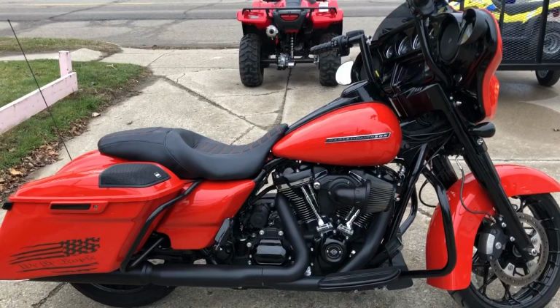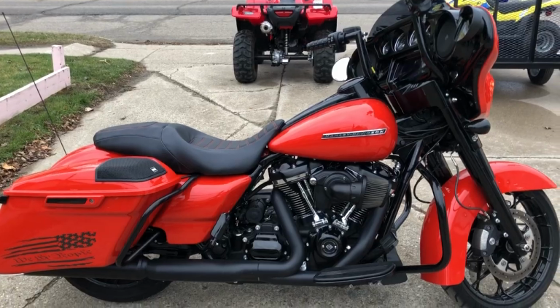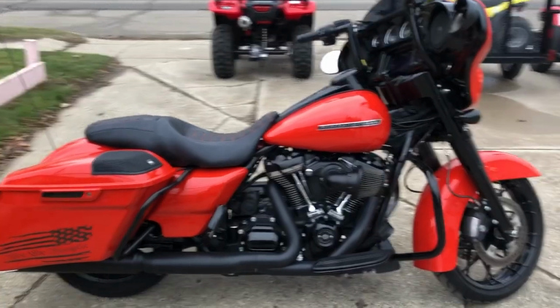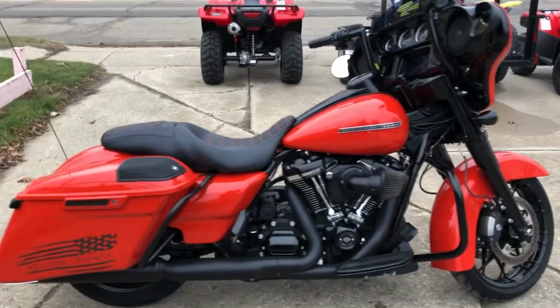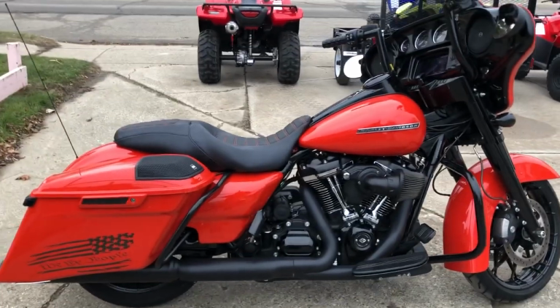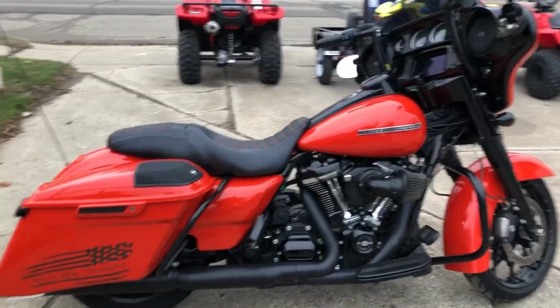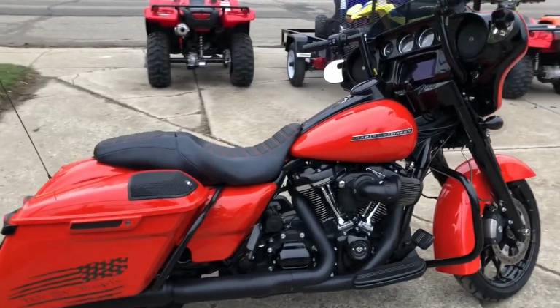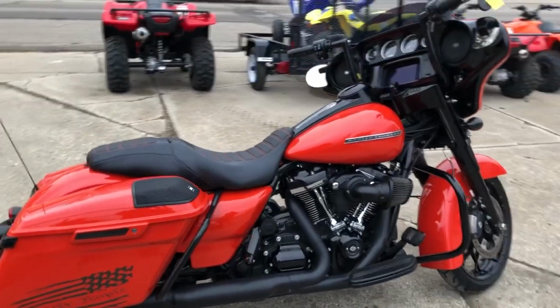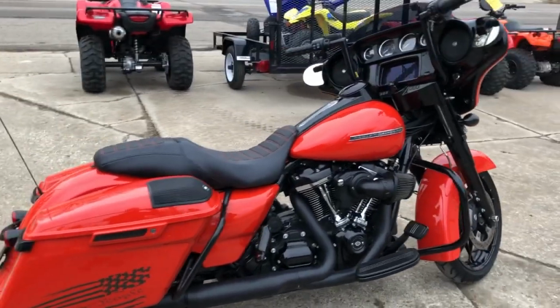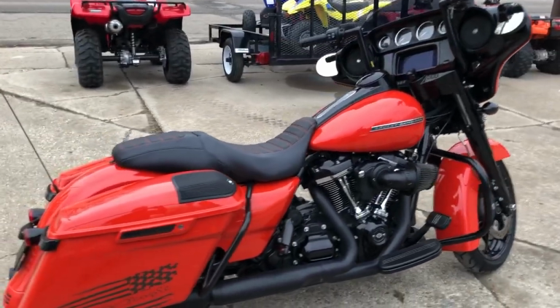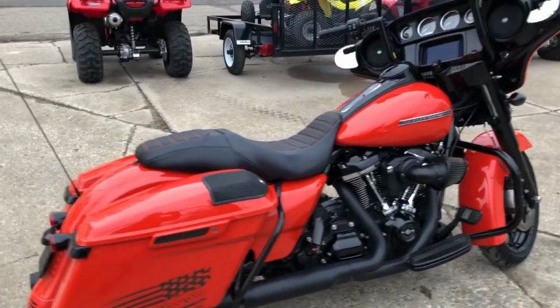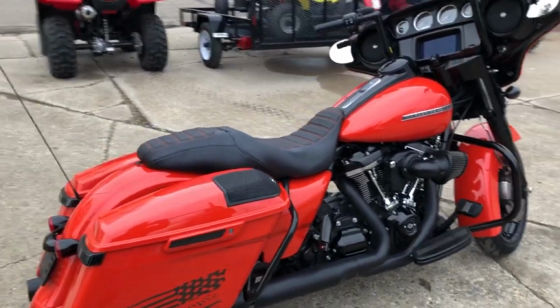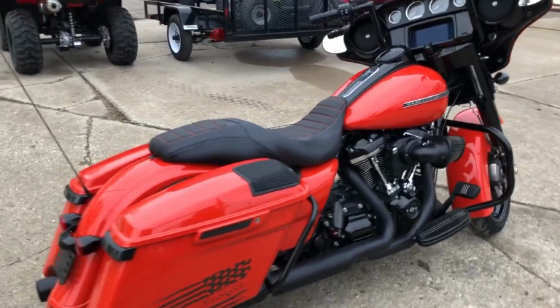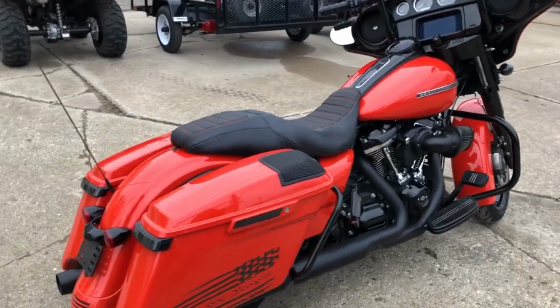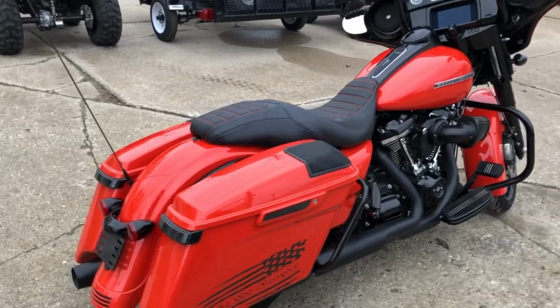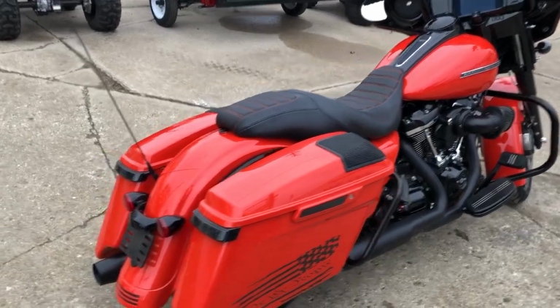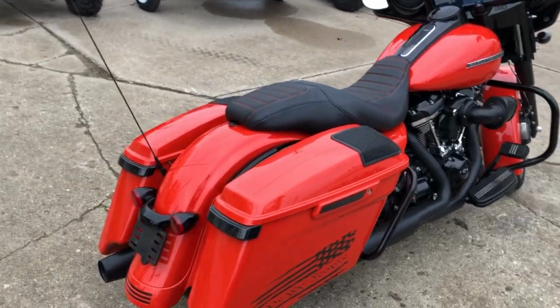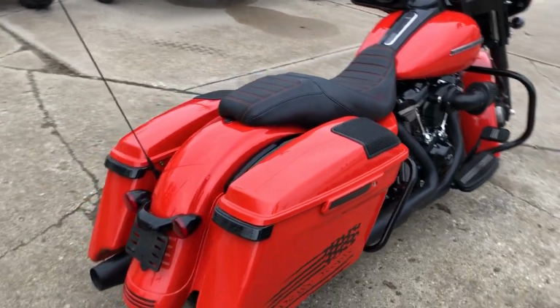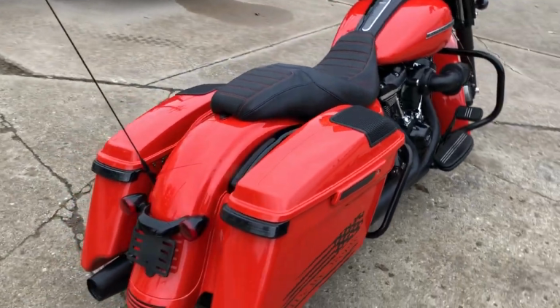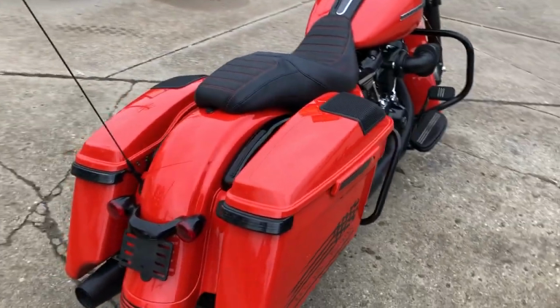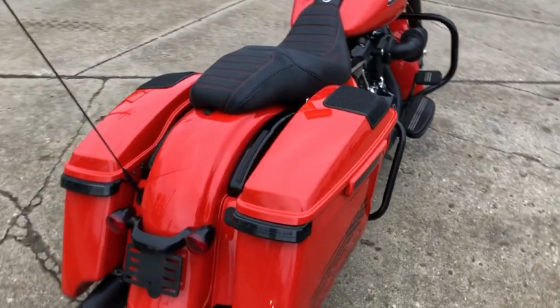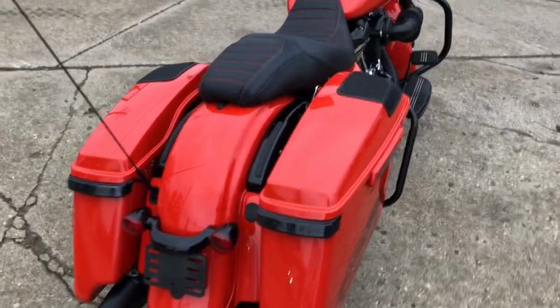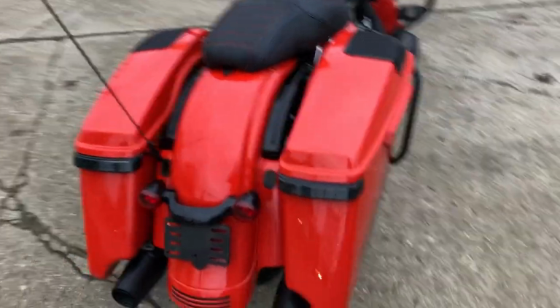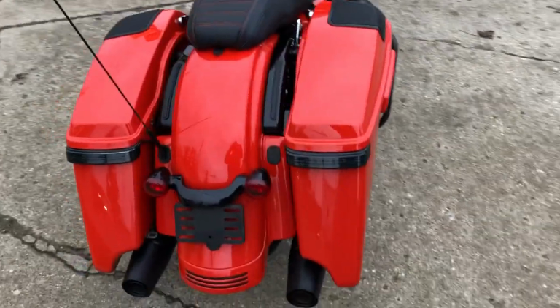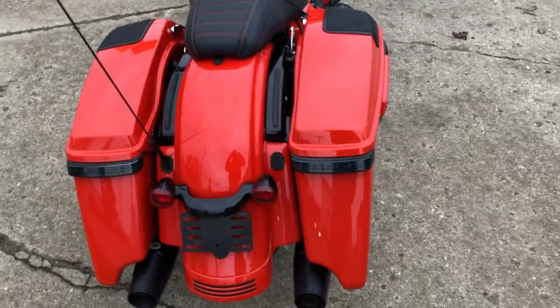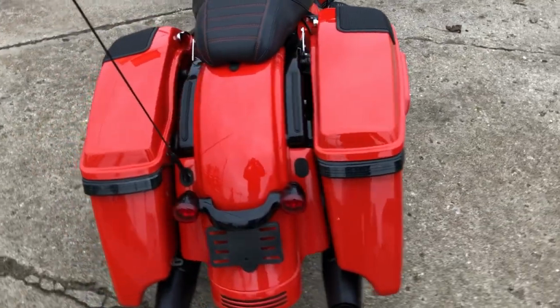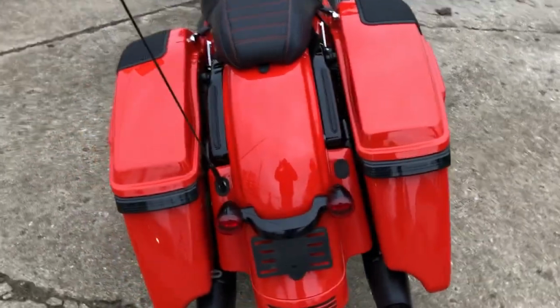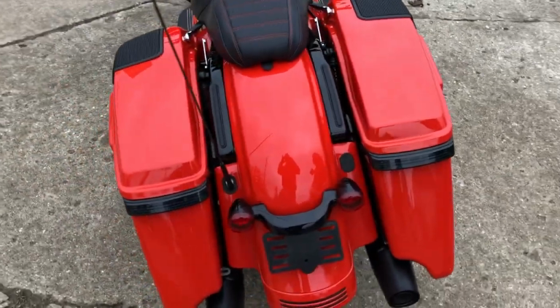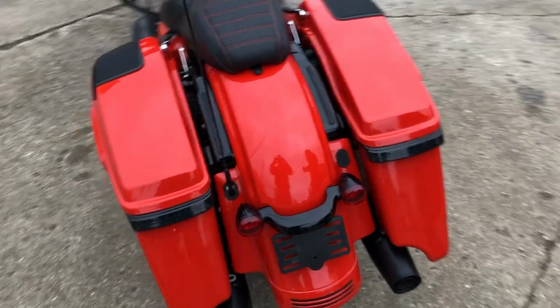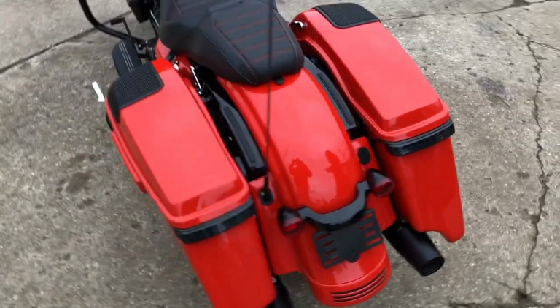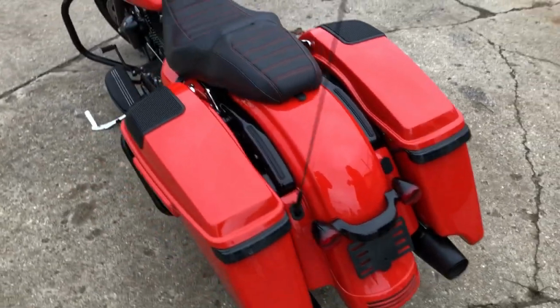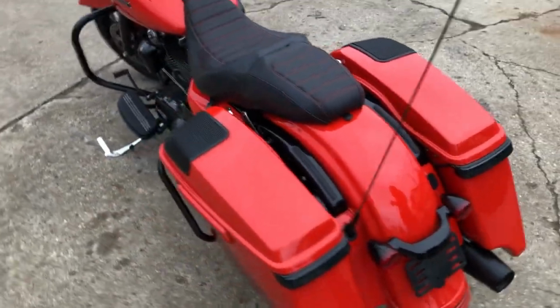Hey guys, it's LittlePowerSports.com here. Today we have a used Street Glide Special for sale with only 10,594 miles in the hard-to-find color Performance Orange with the Blackout Package.